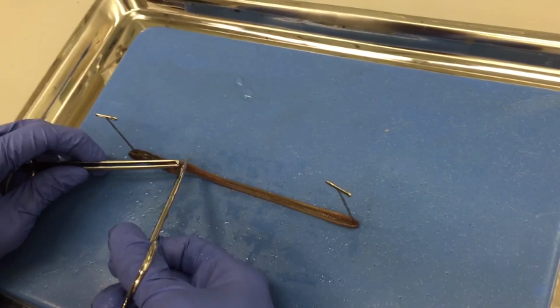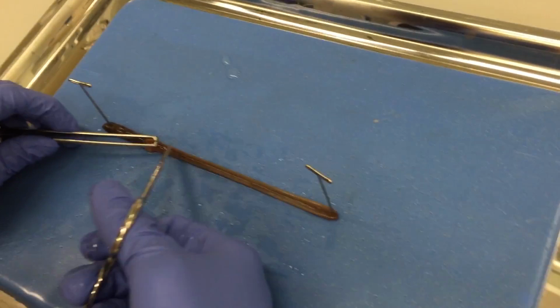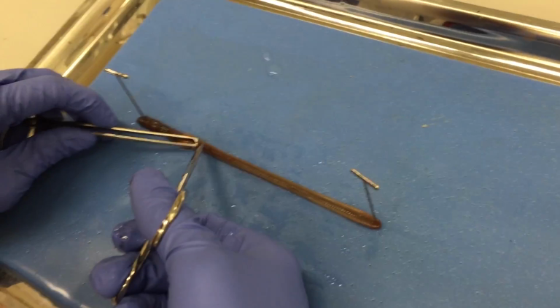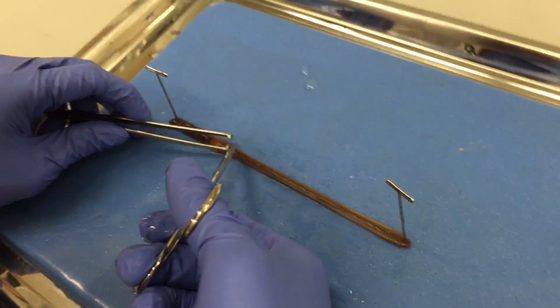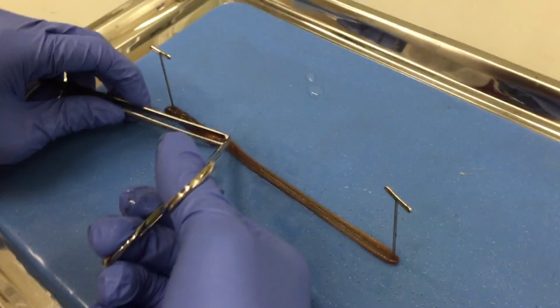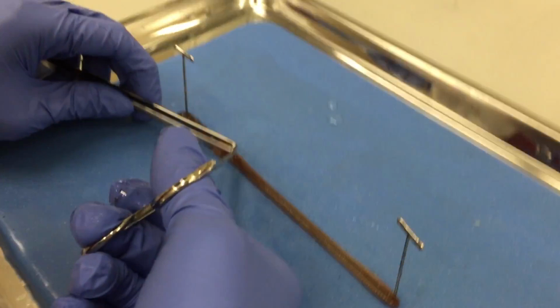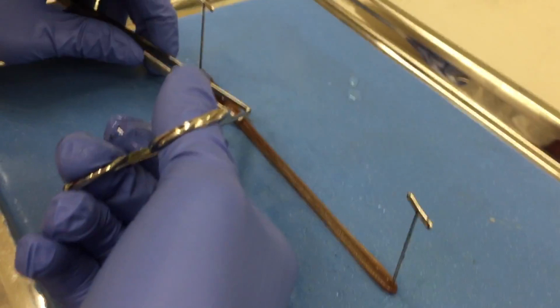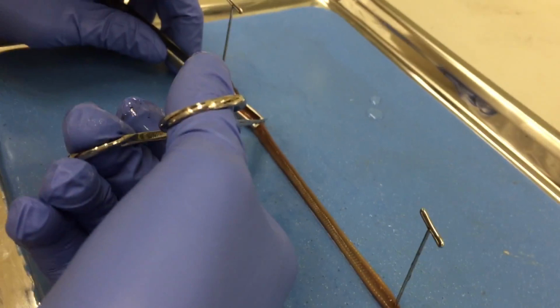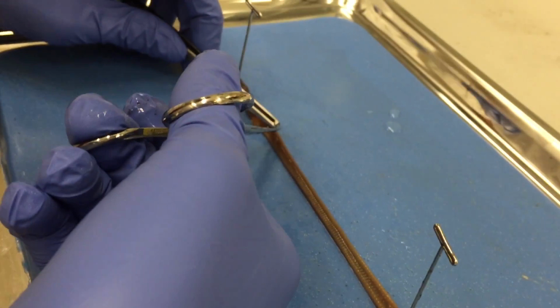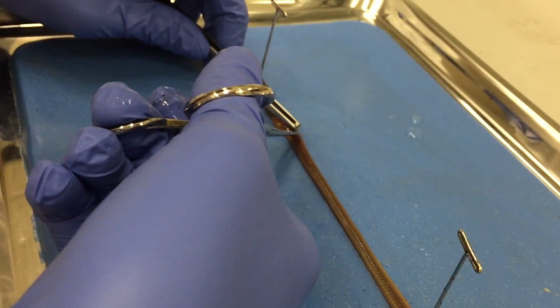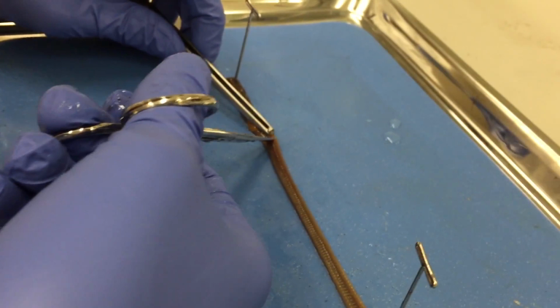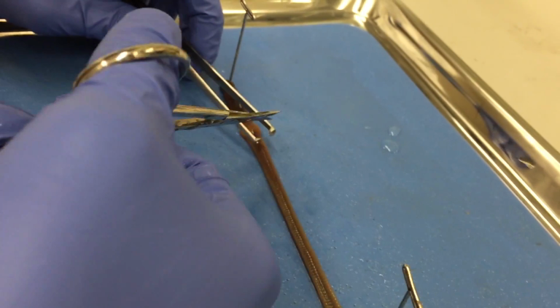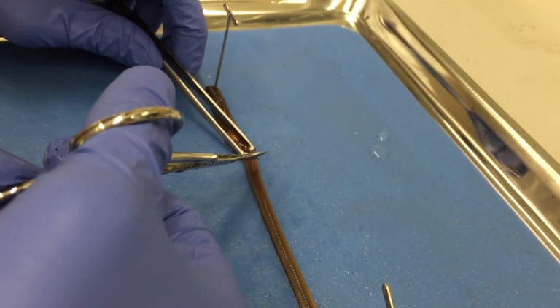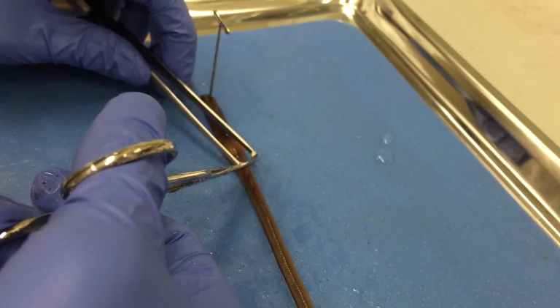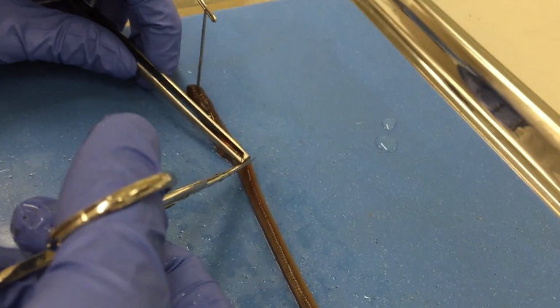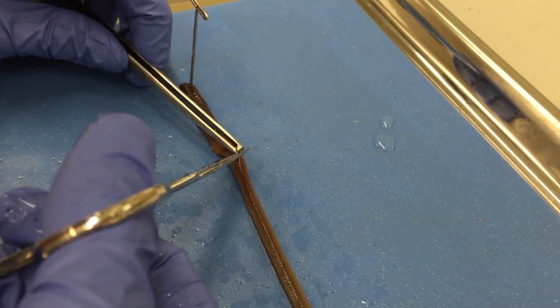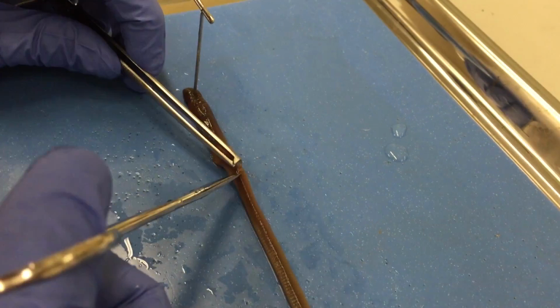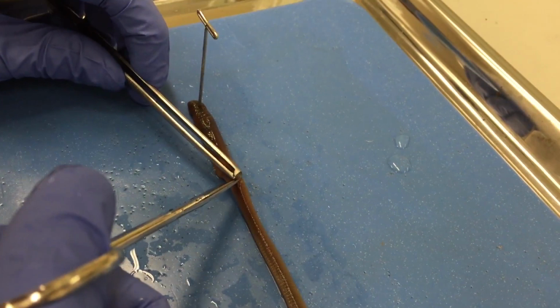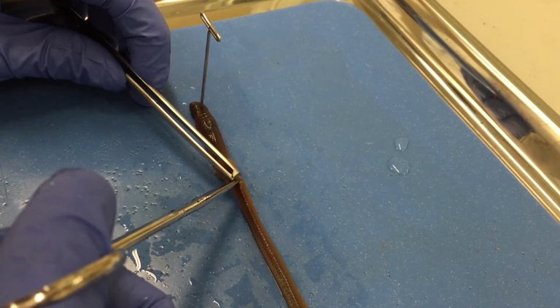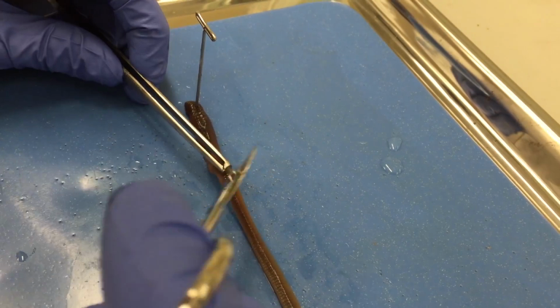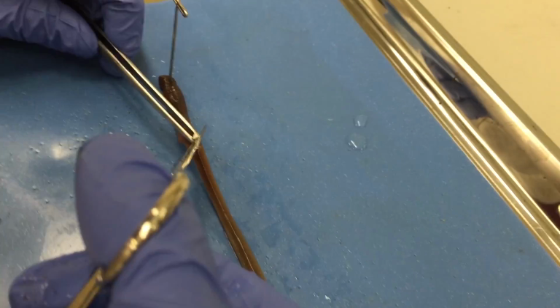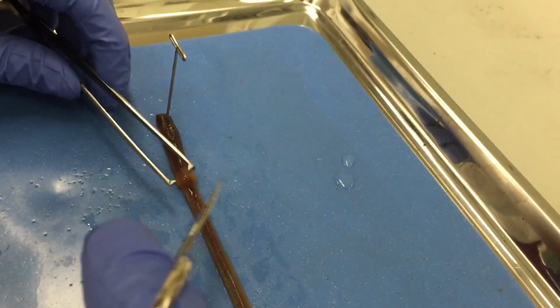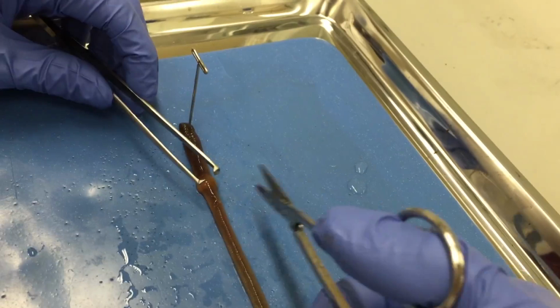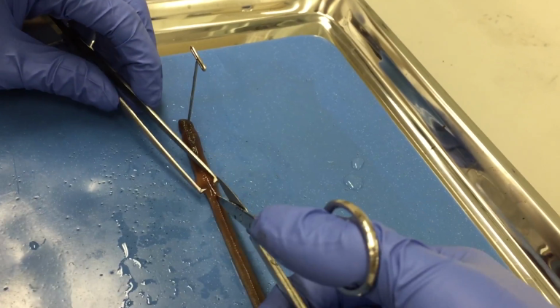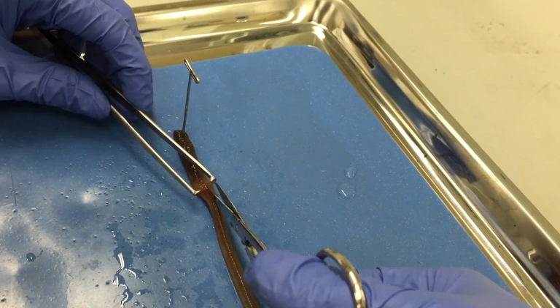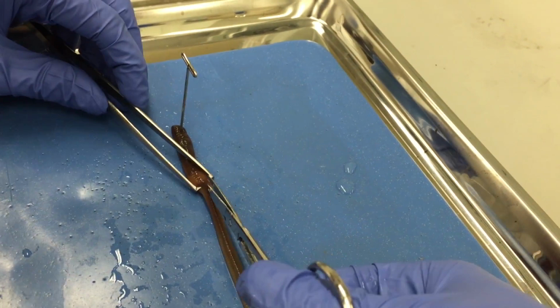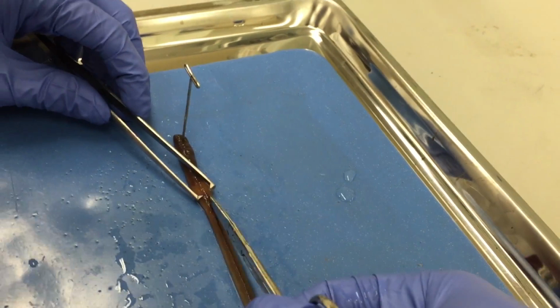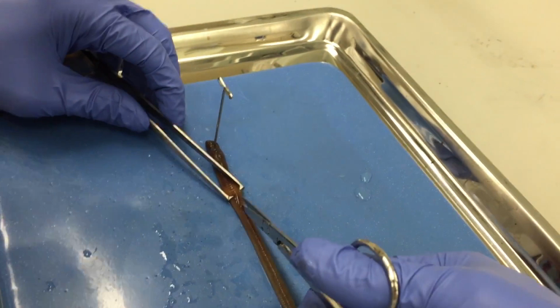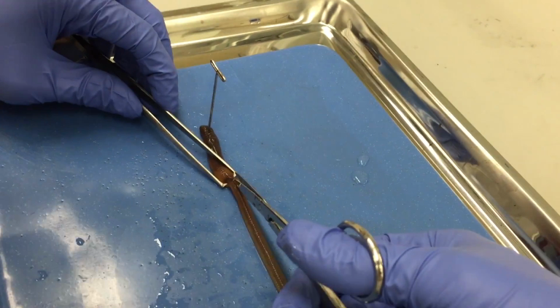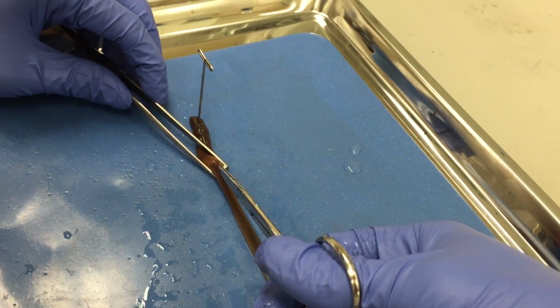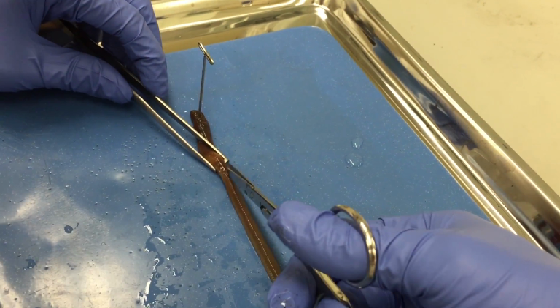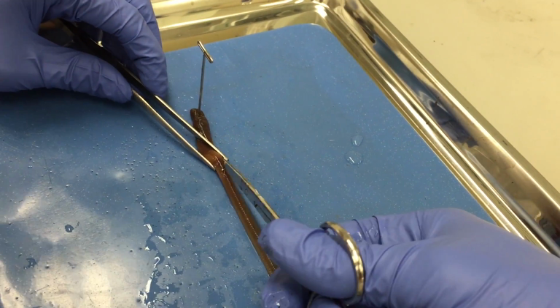Using the rat tooth forceps, carefully lift up just the skin below the clitellum and make an incision with the scissors, being mindful of not damaging any innards or the intestine.